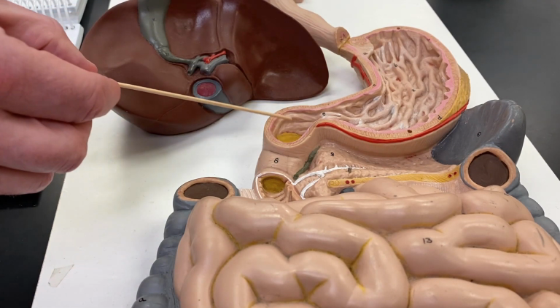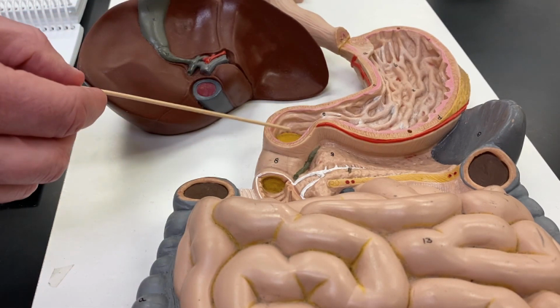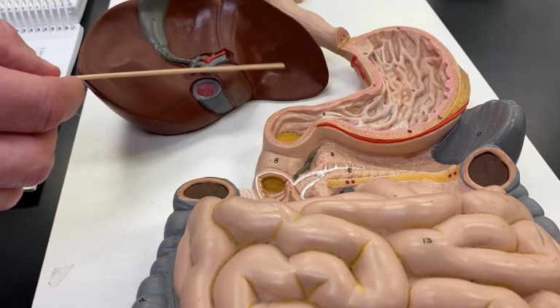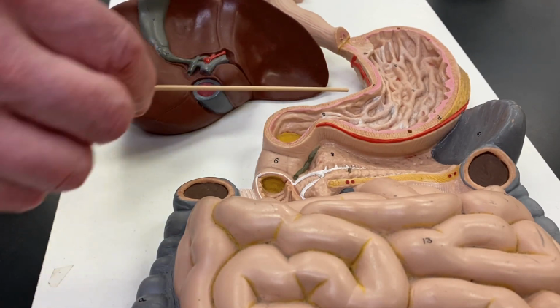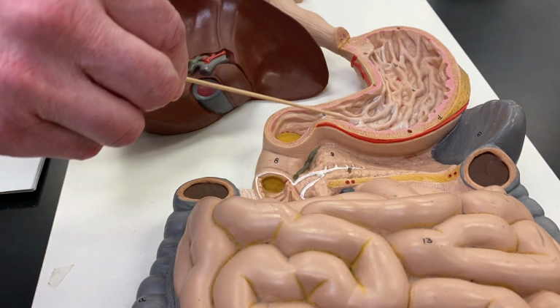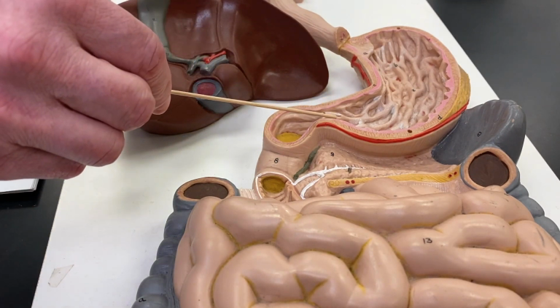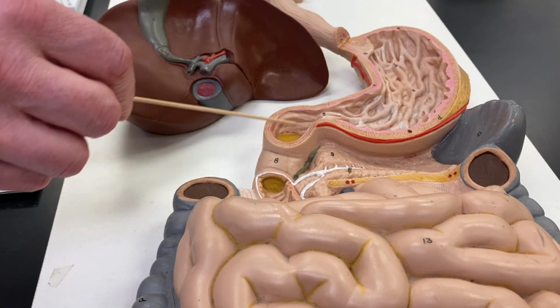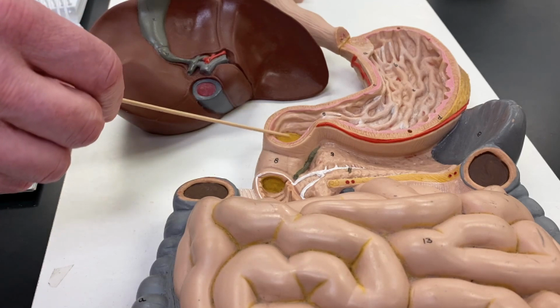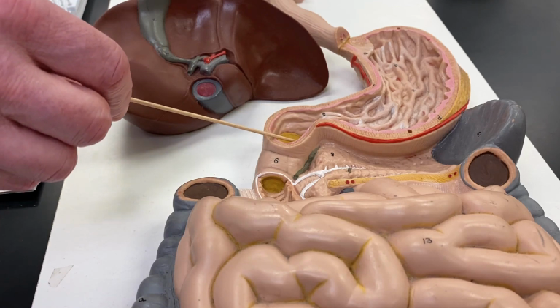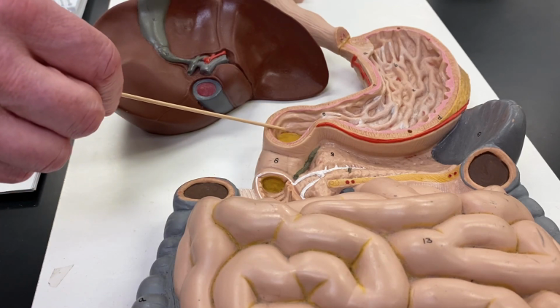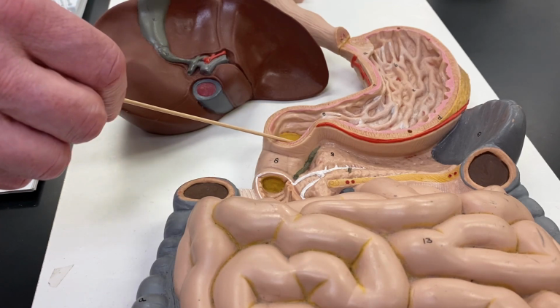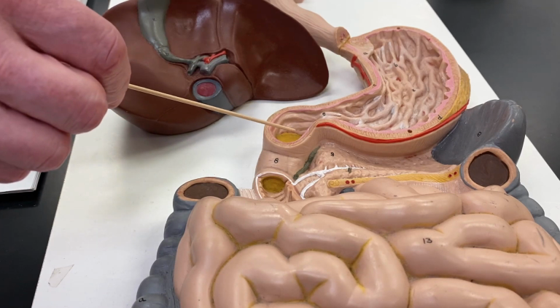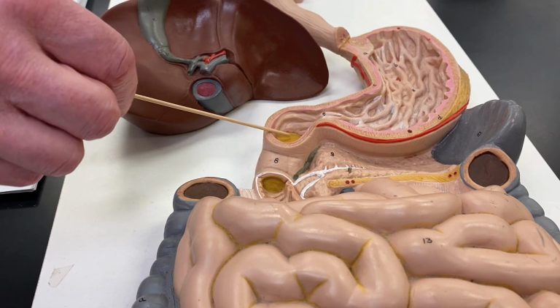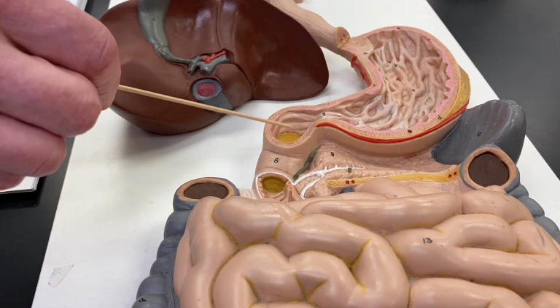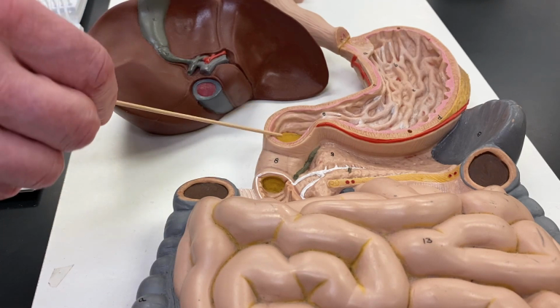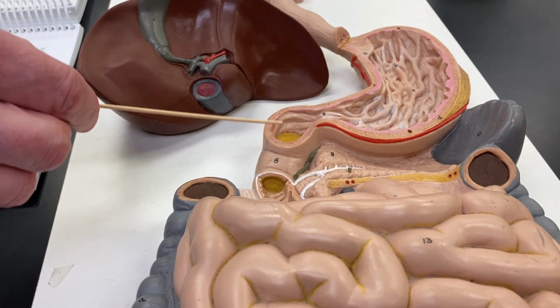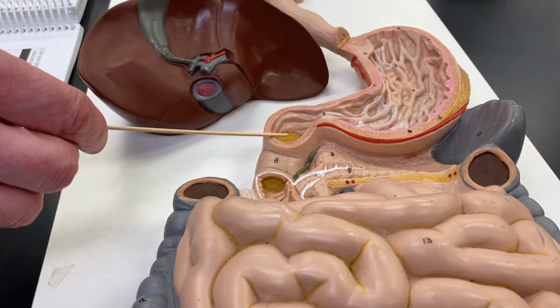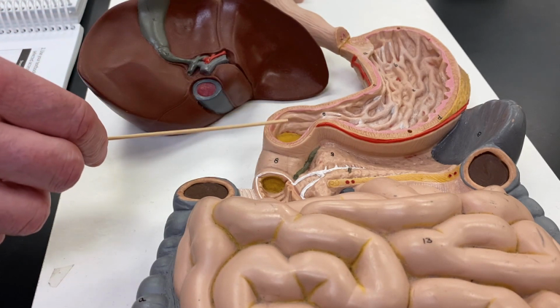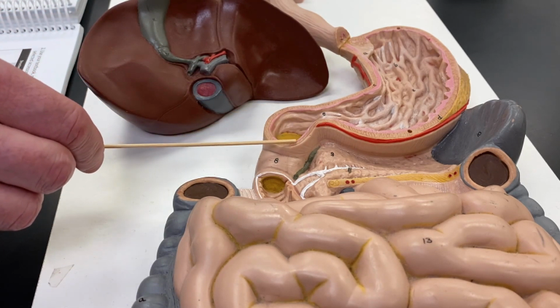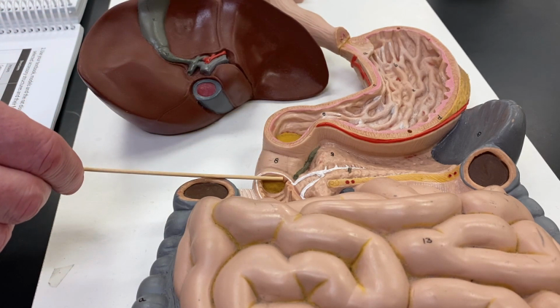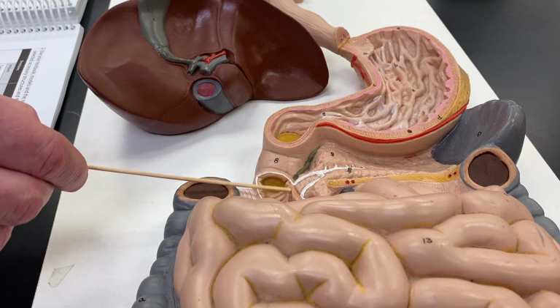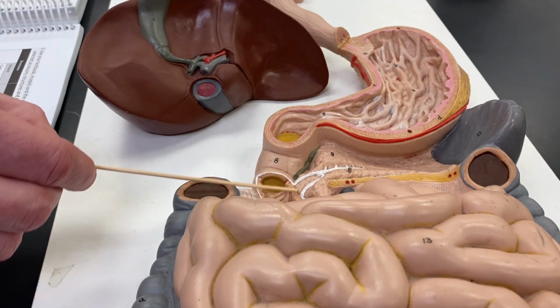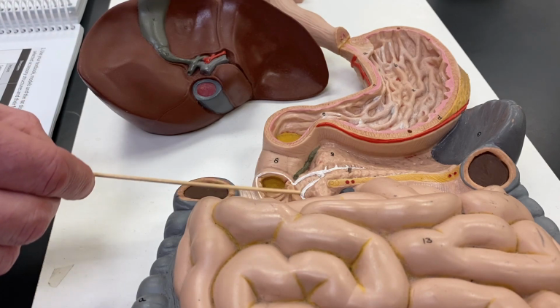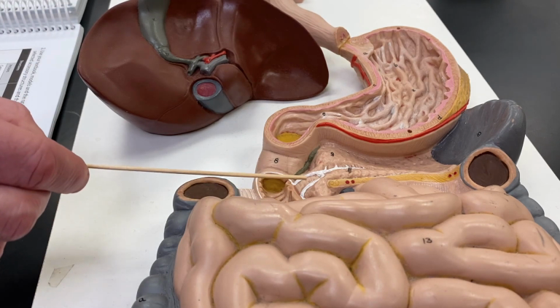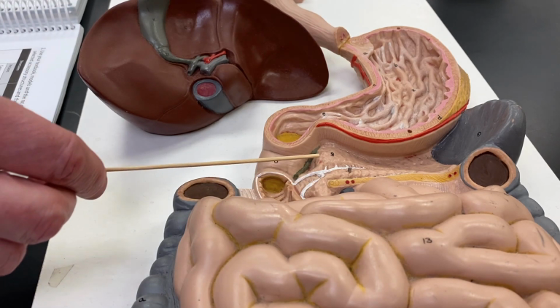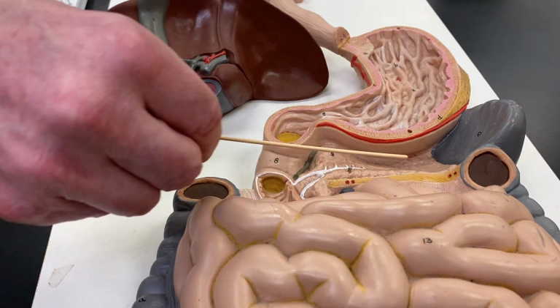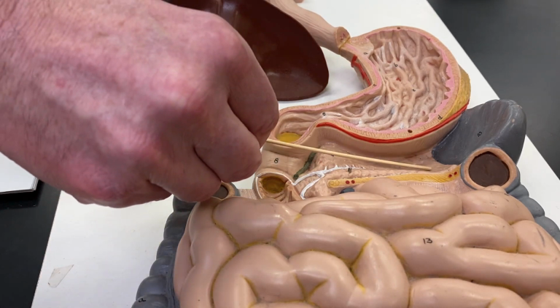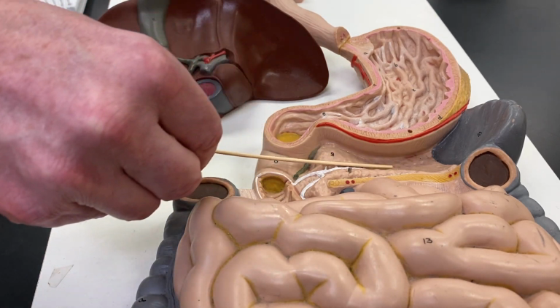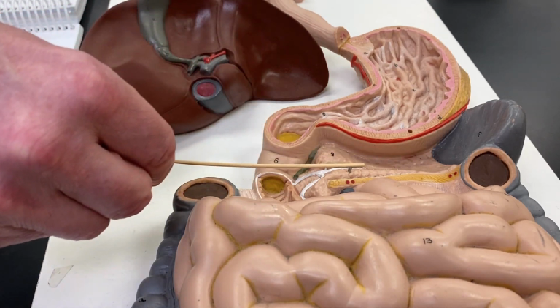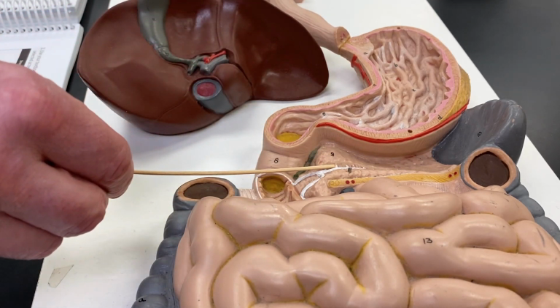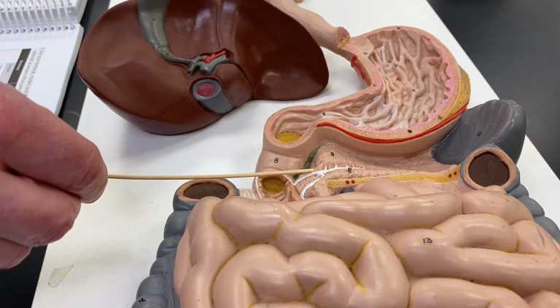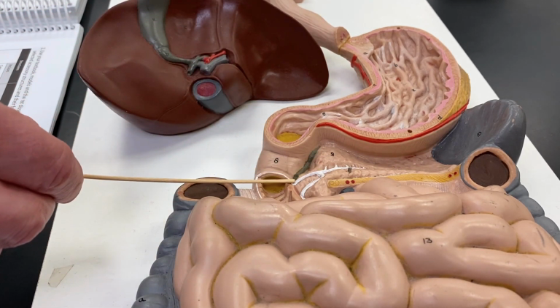Continuing our way through the digestive system. The chyme has just been squirted into this duodenum here. You may notice that the duodenum — if you can see it, yes you can — this is the pancreas leading in right there.